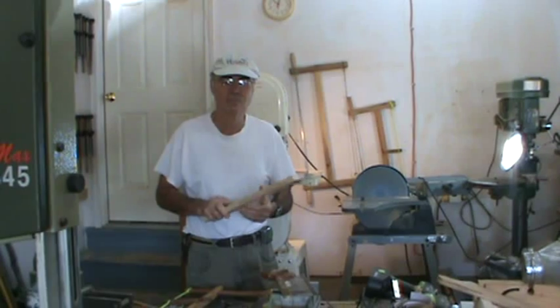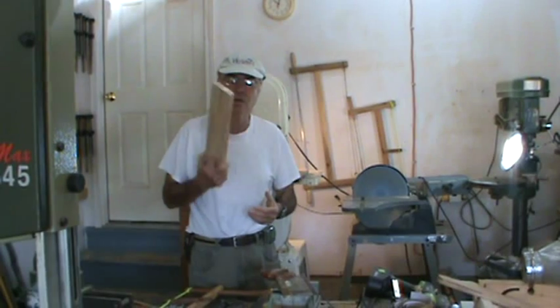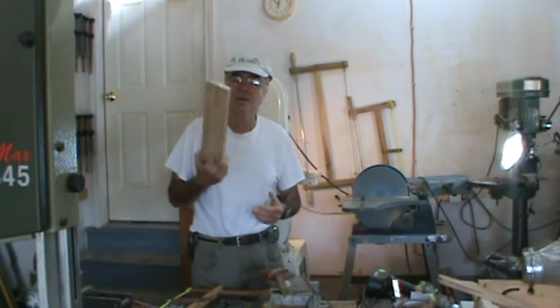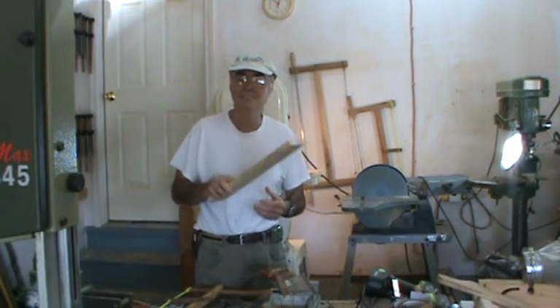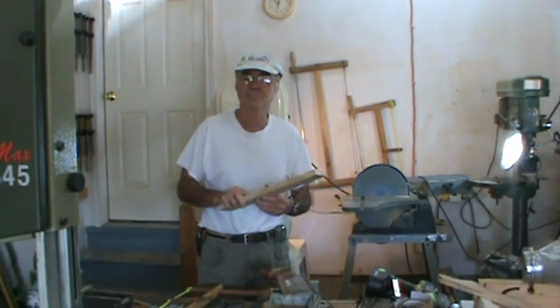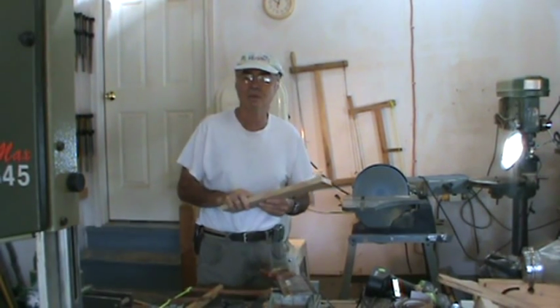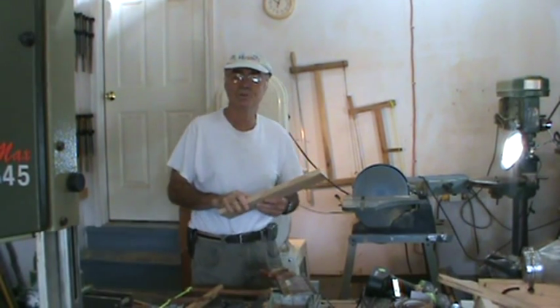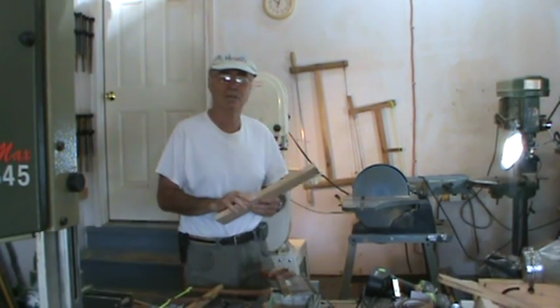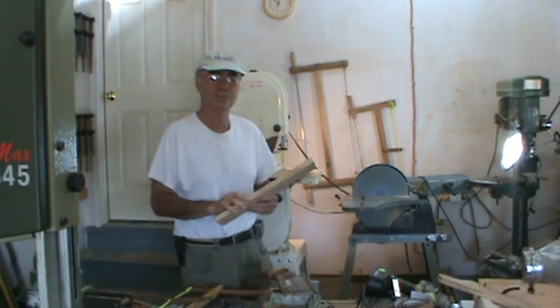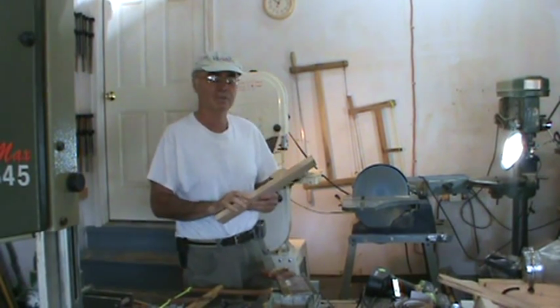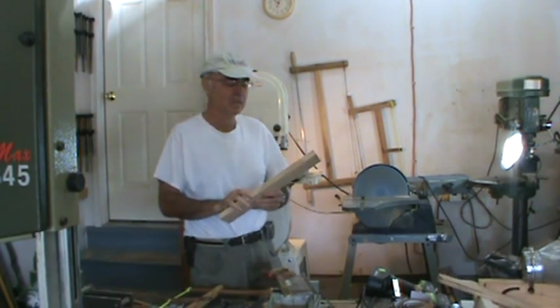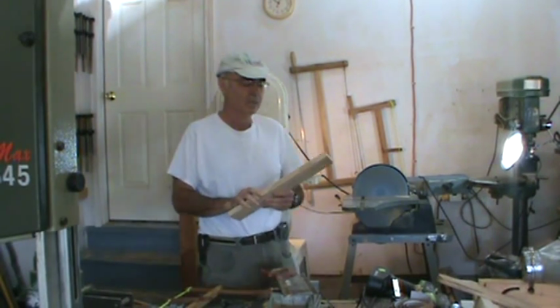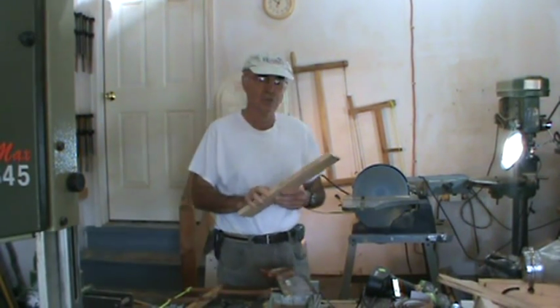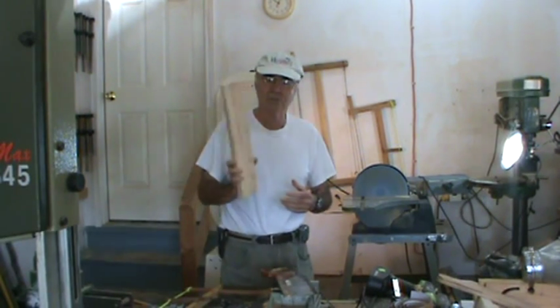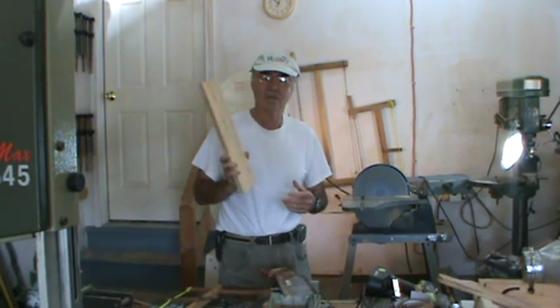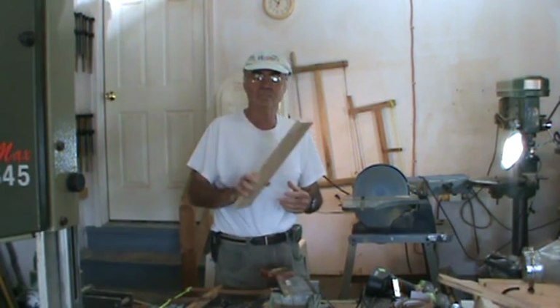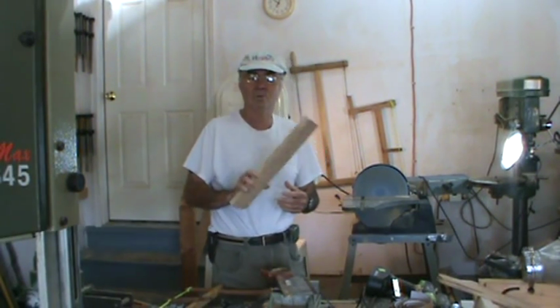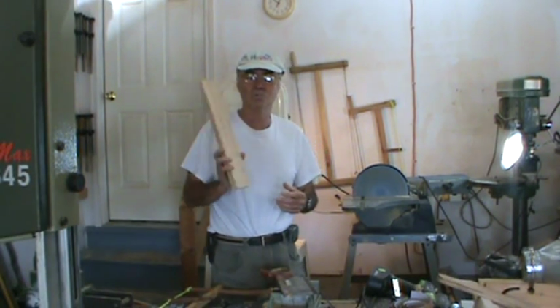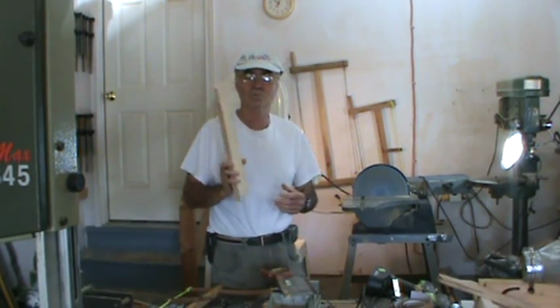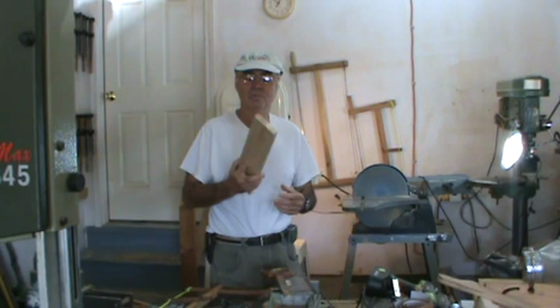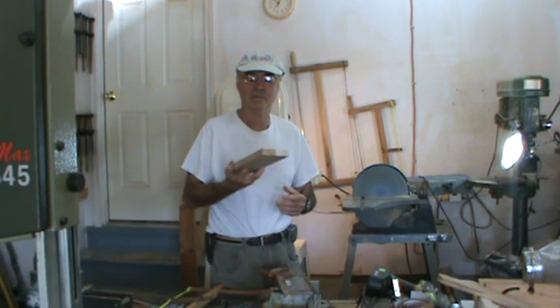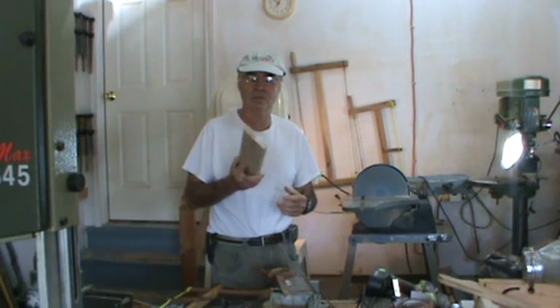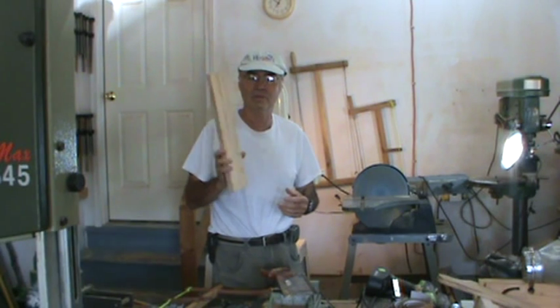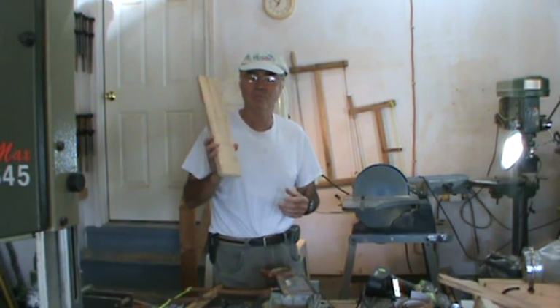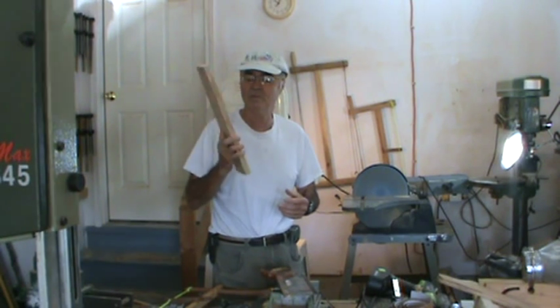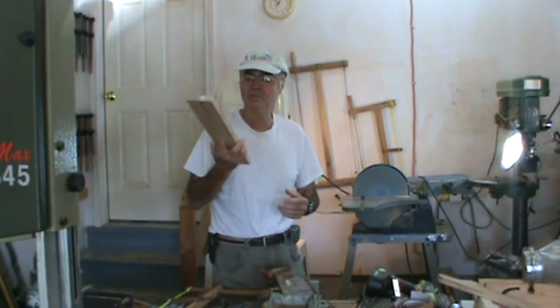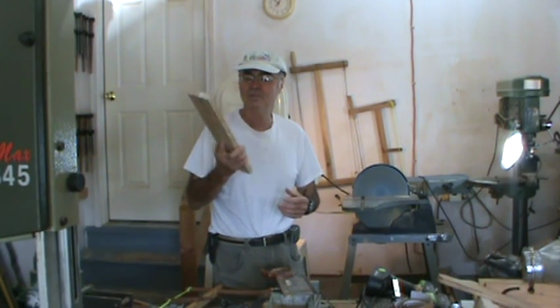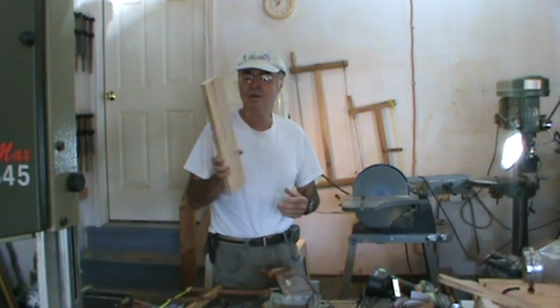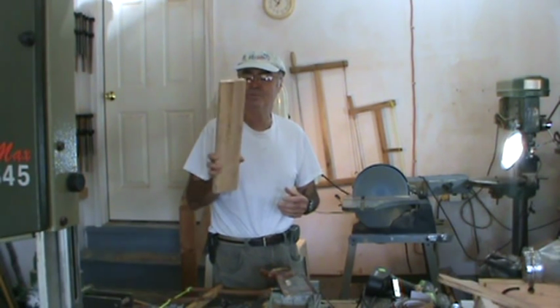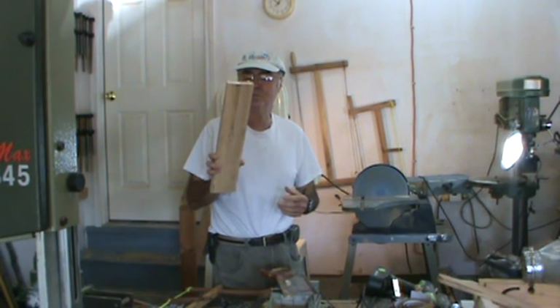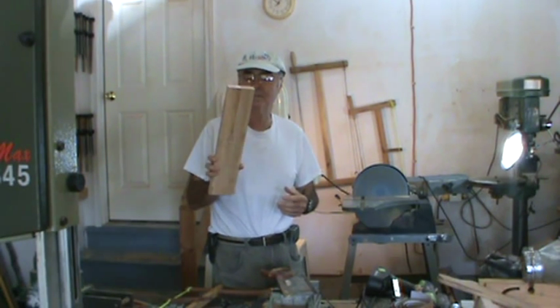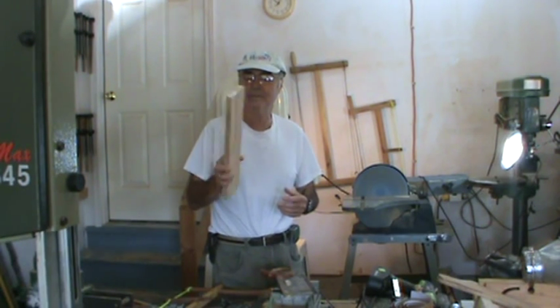Hi, I'm Ernie Kleiman. Guten Tag, bonjour, and hello to everyone out in ukulele land.